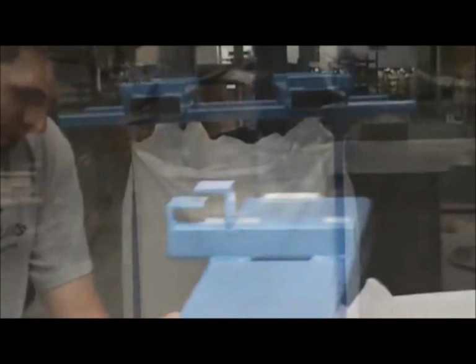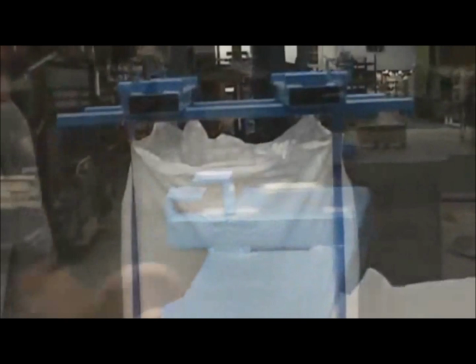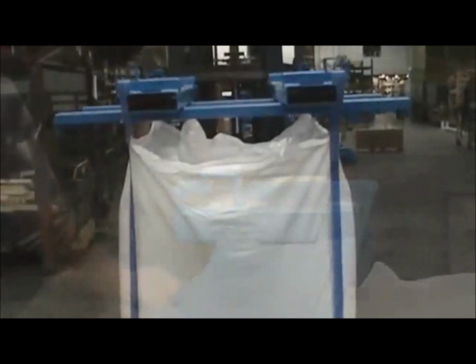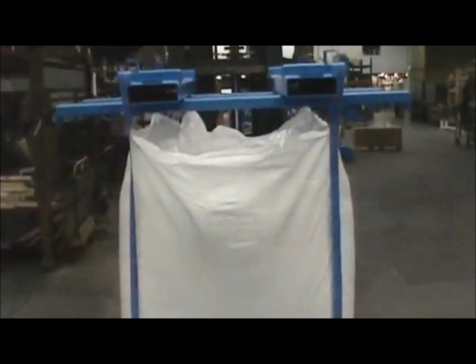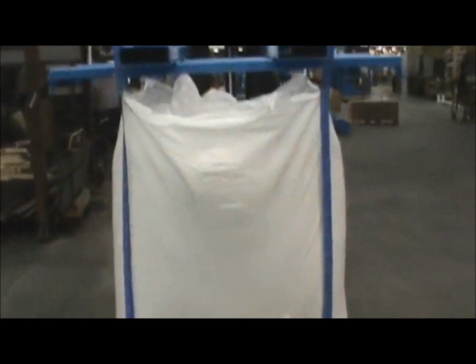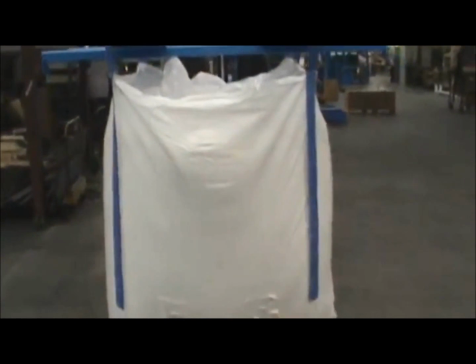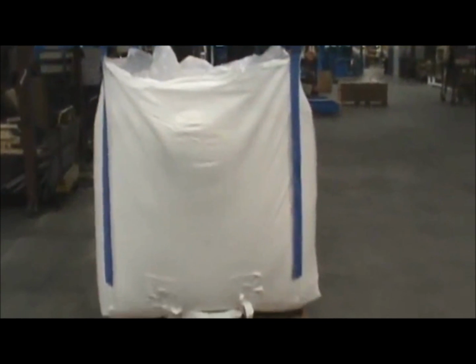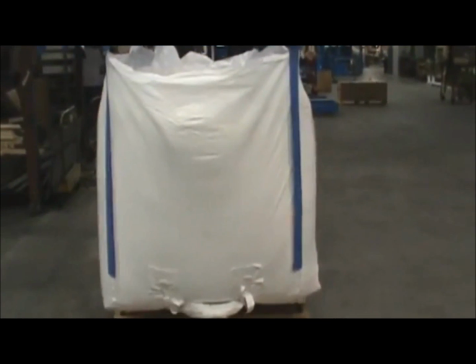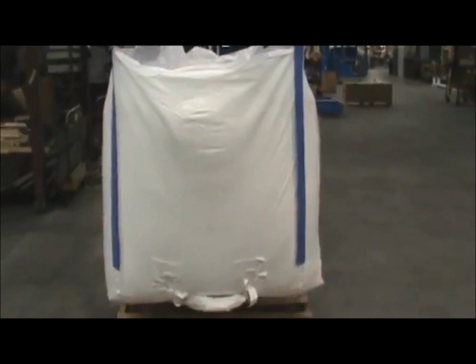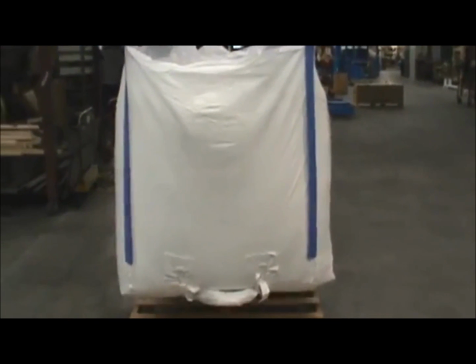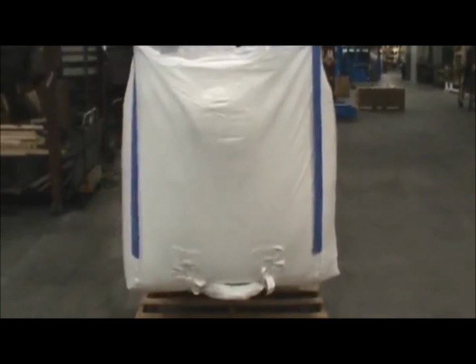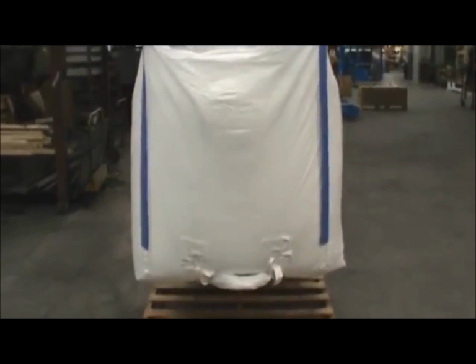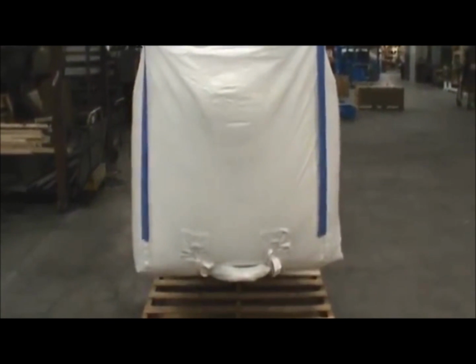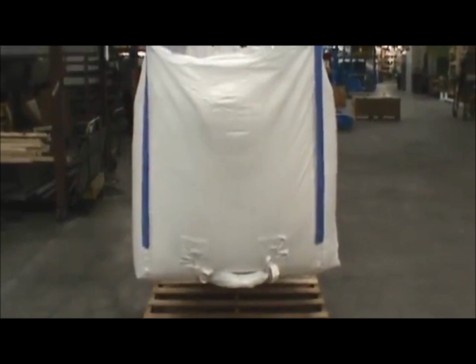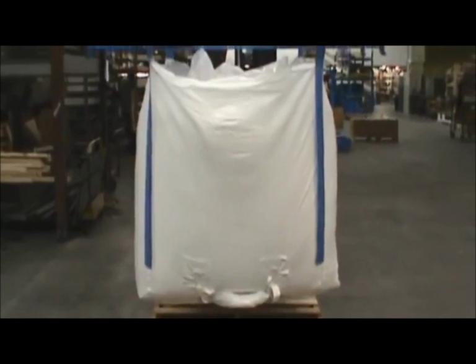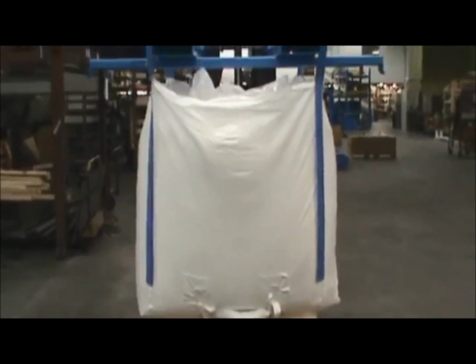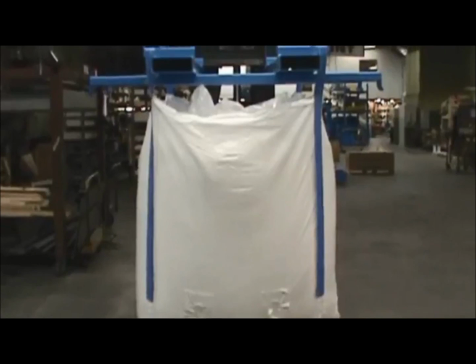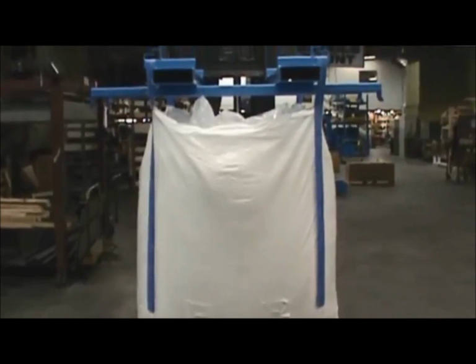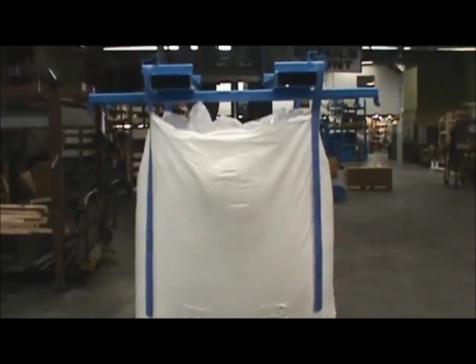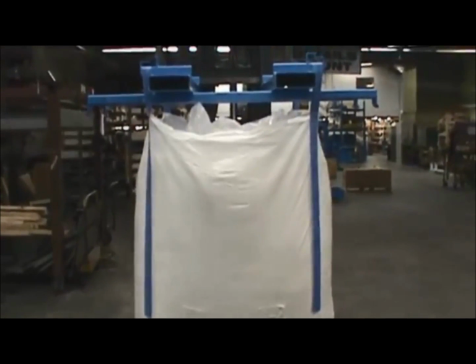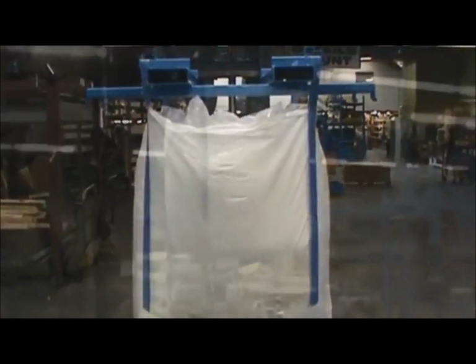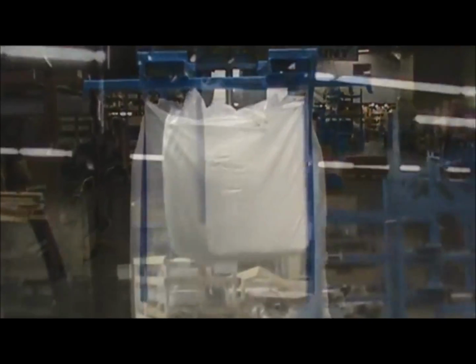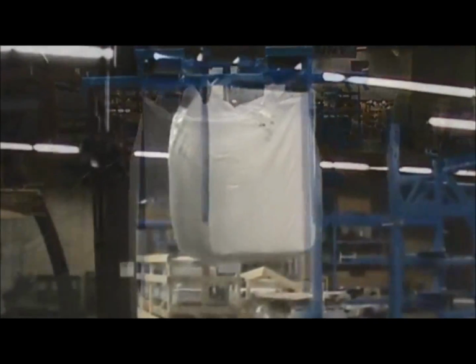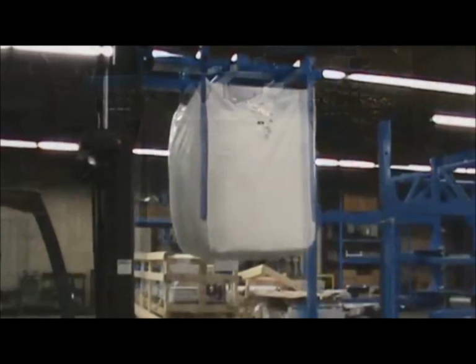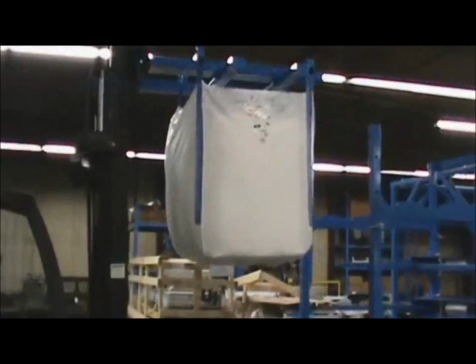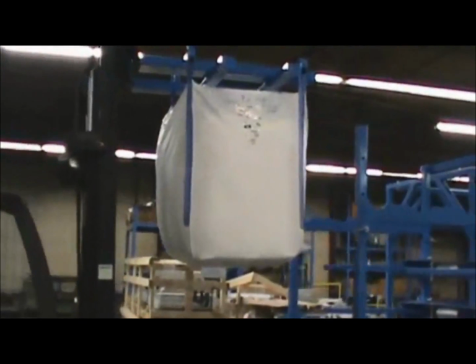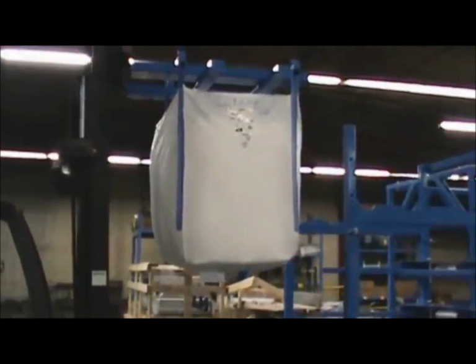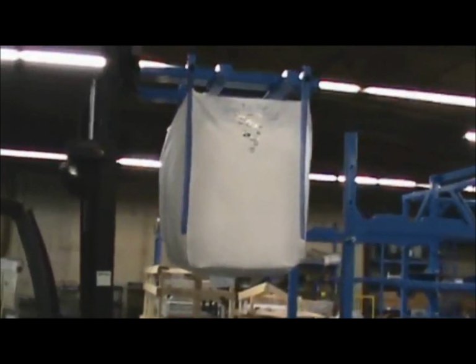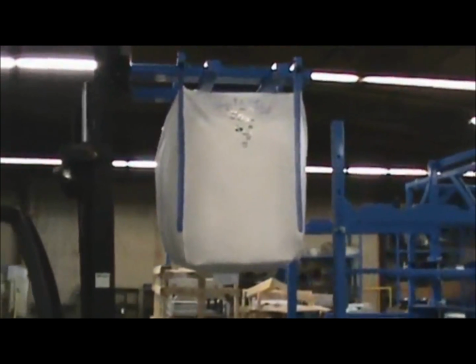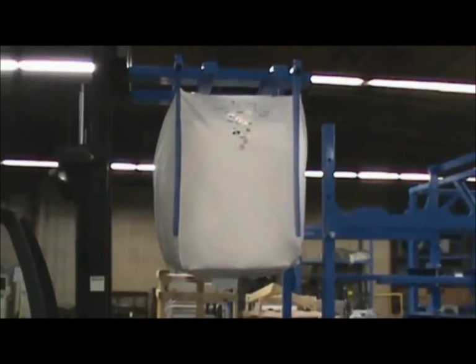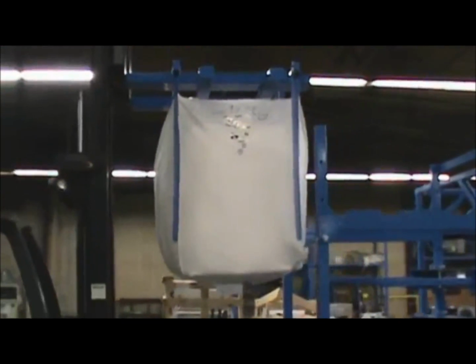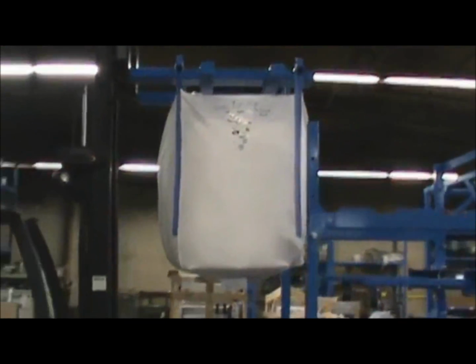Before bringing the bag into the unloader, check that the adjustable UPD hanger tubes are at the correct height for your bag. The bag should be slightly stretched while resting on top of the pan and thumpers.